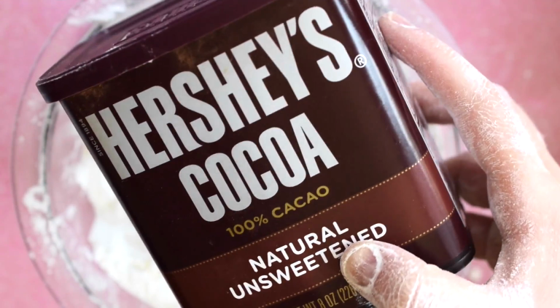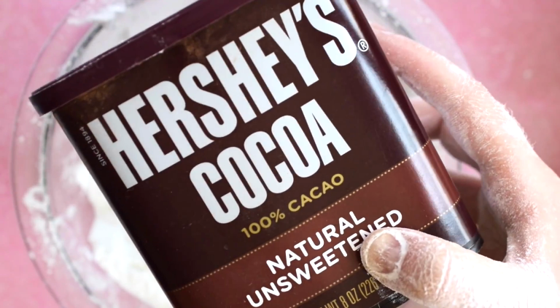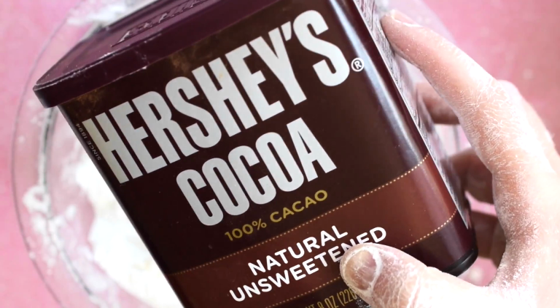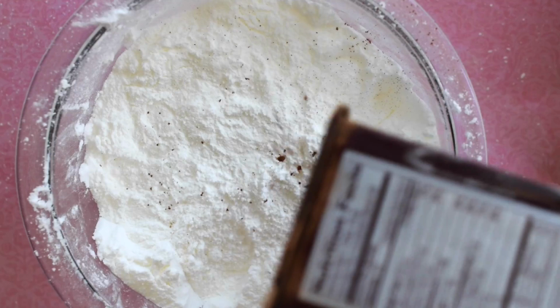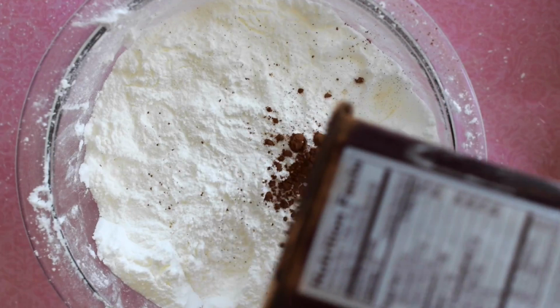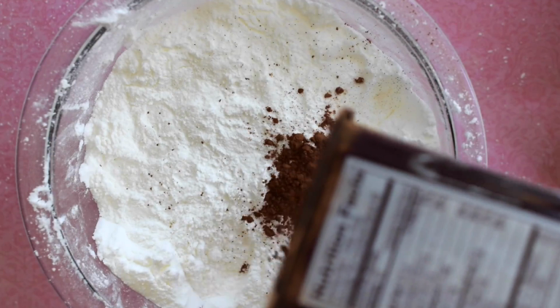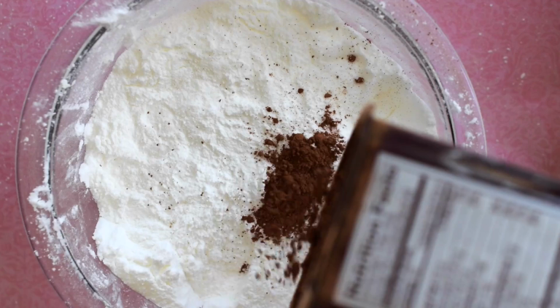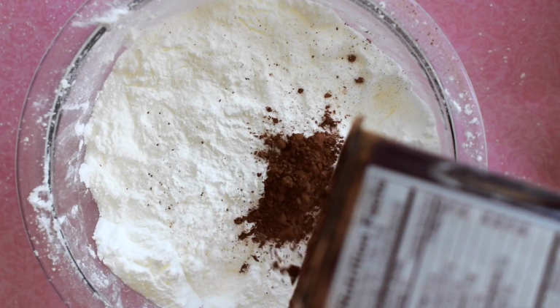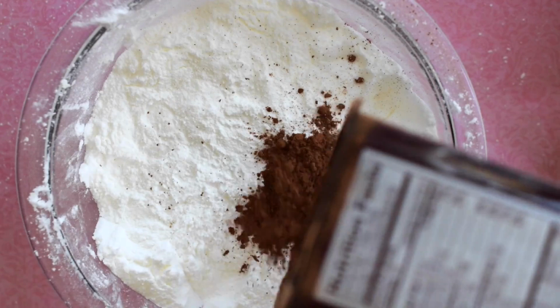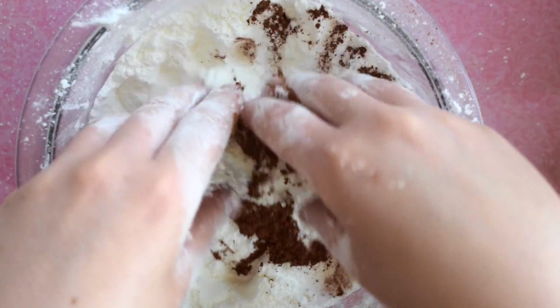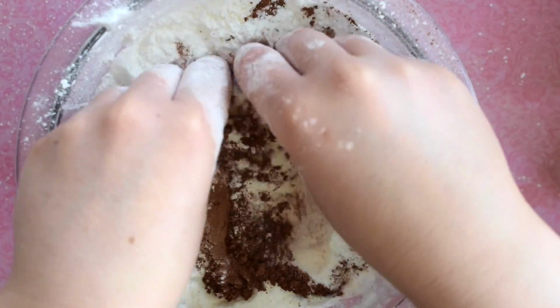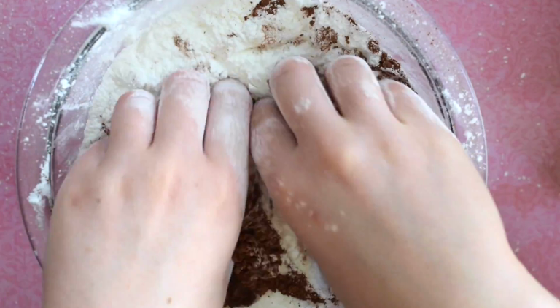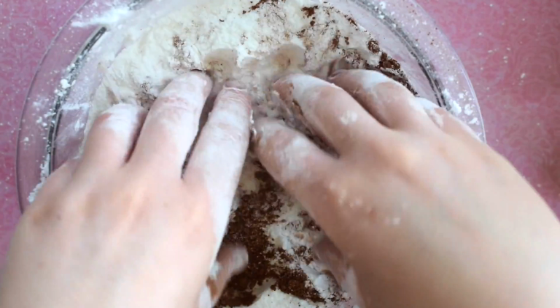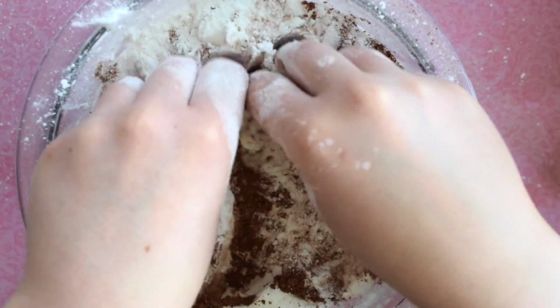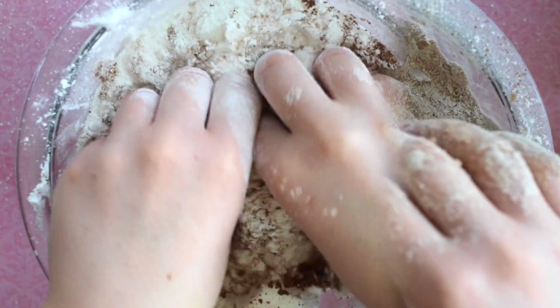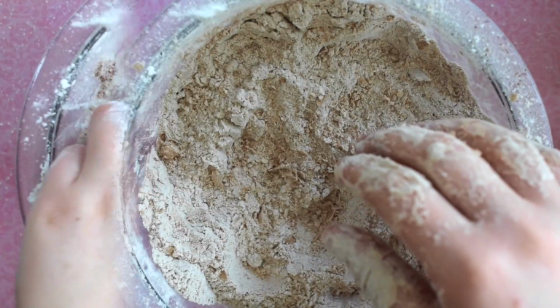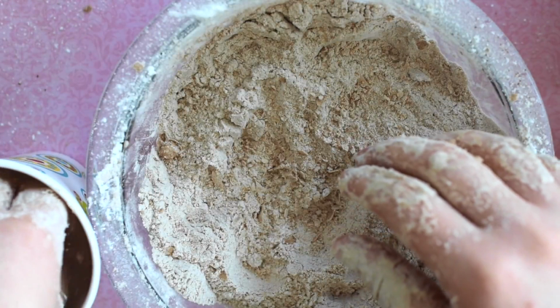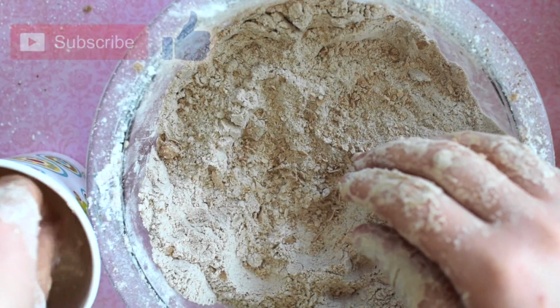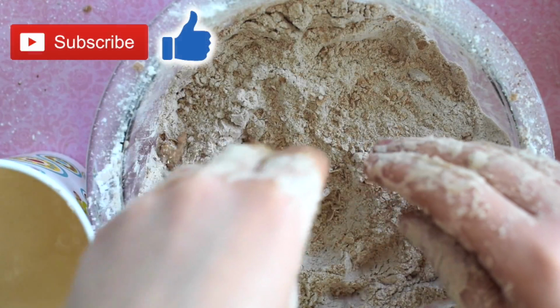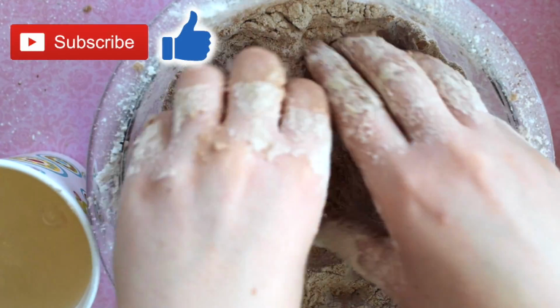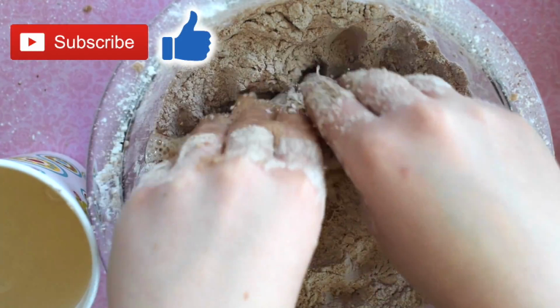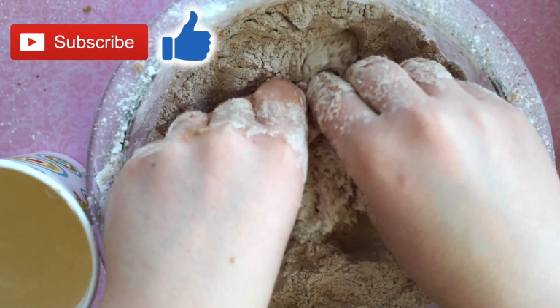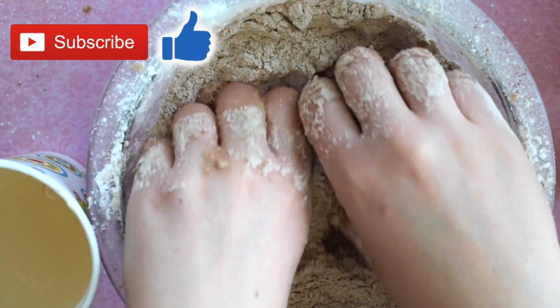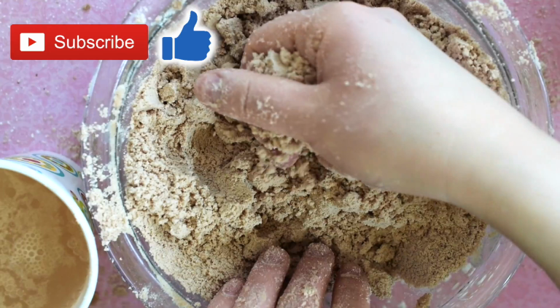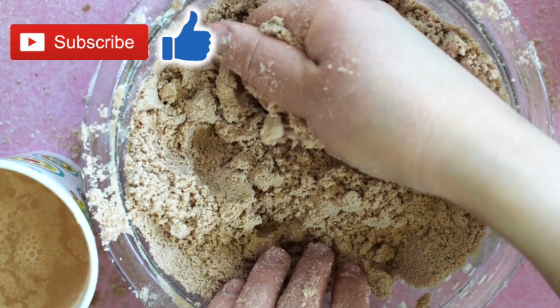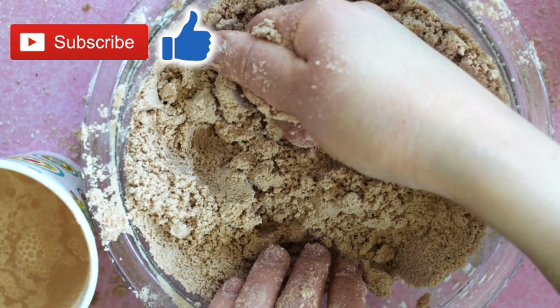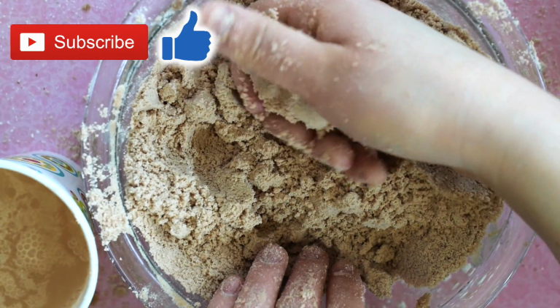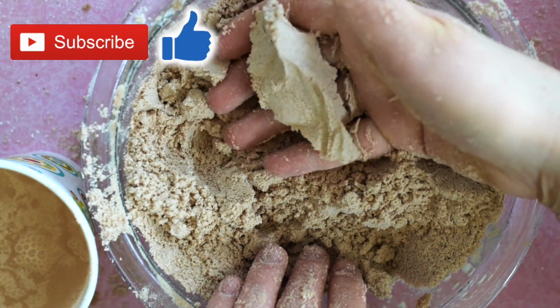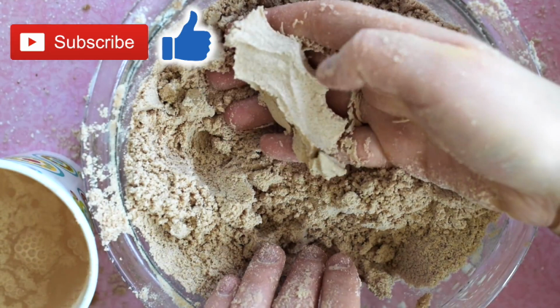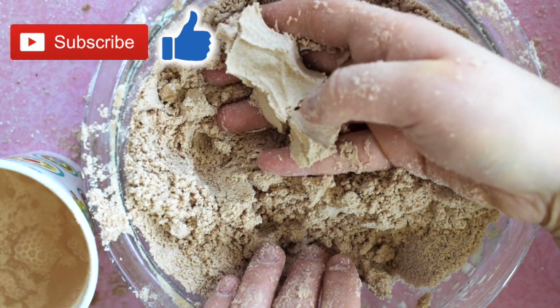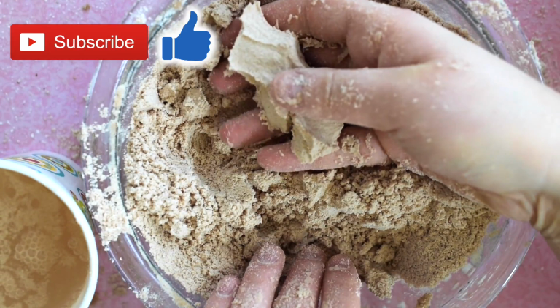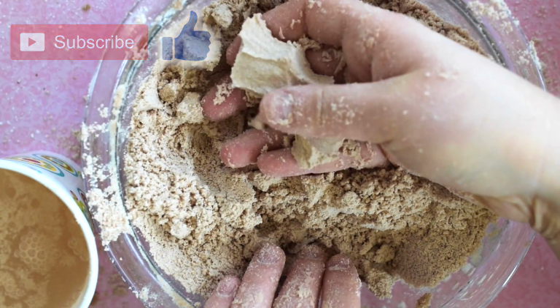Then add in as much cocoa powder as you'd like for color and scent. You can simply use your hands to mix it all together. Then gradually add in water until the consistency resembles wet sand.